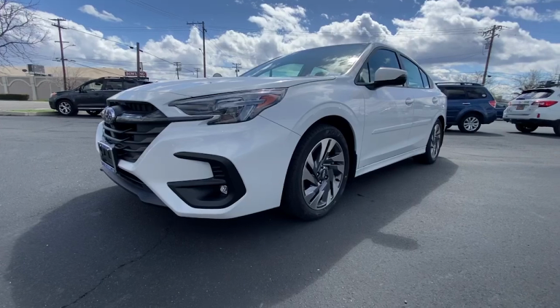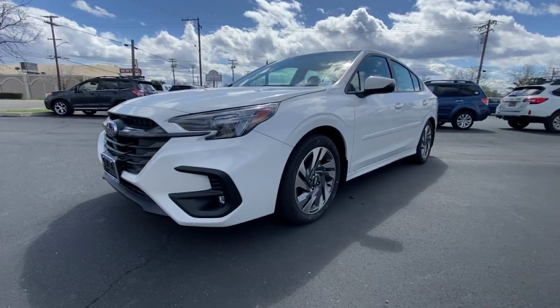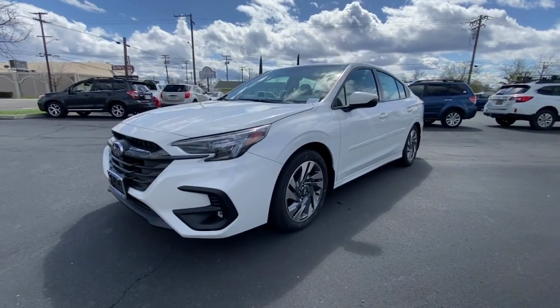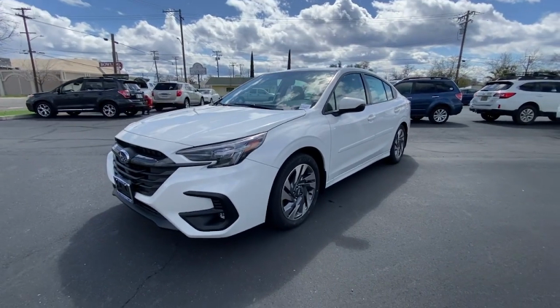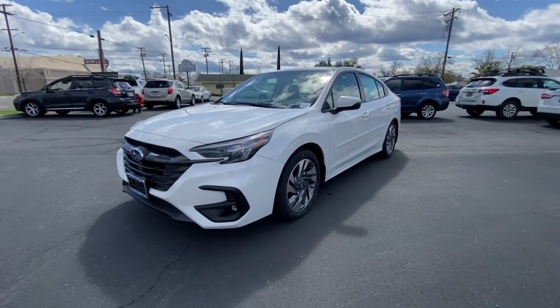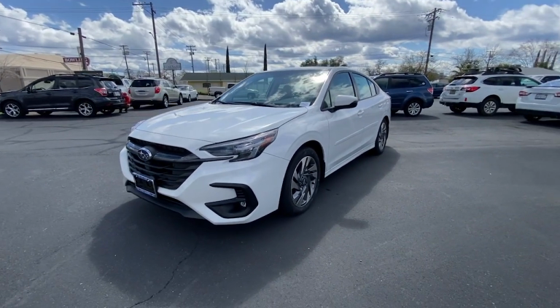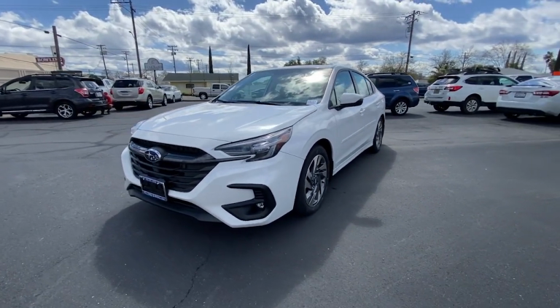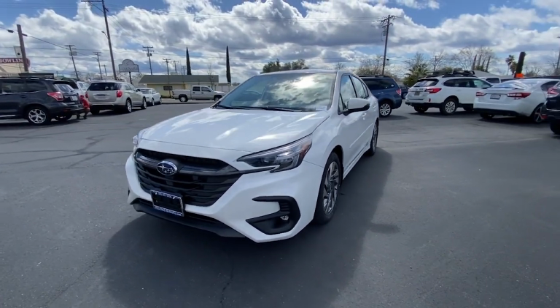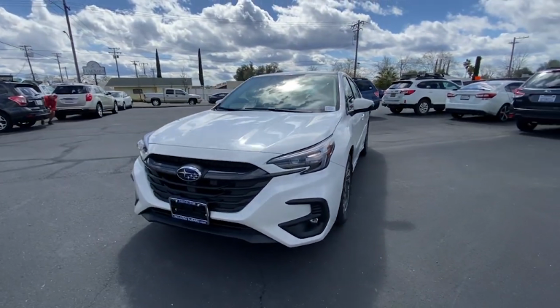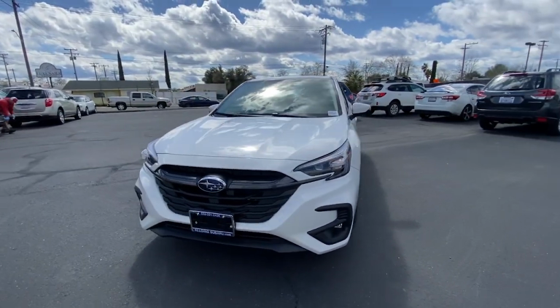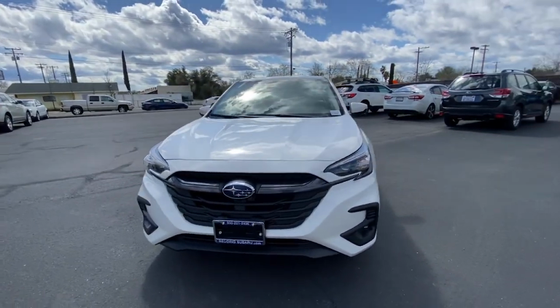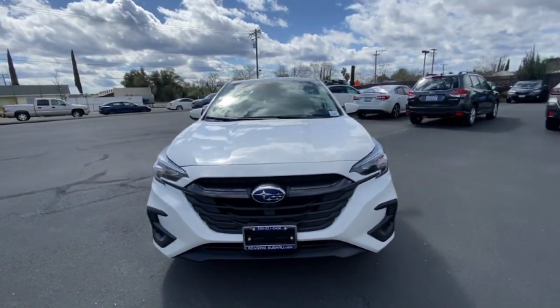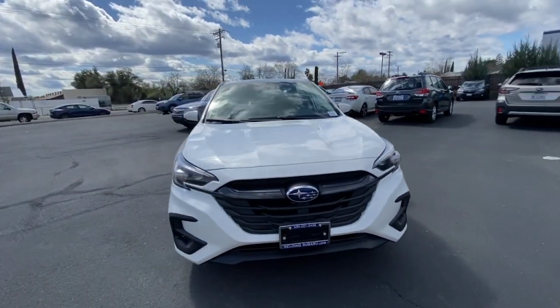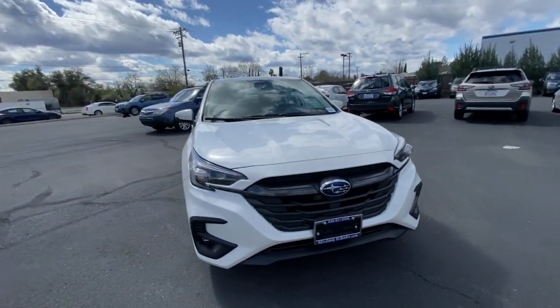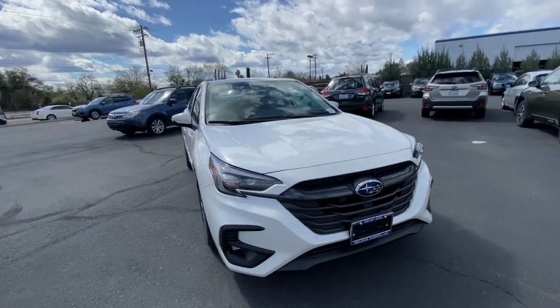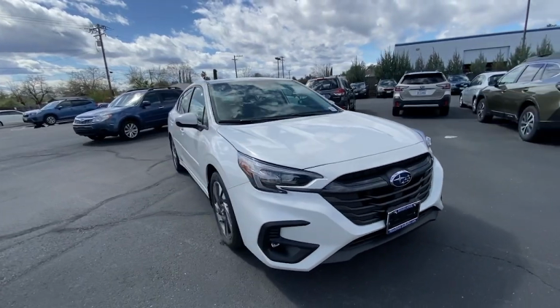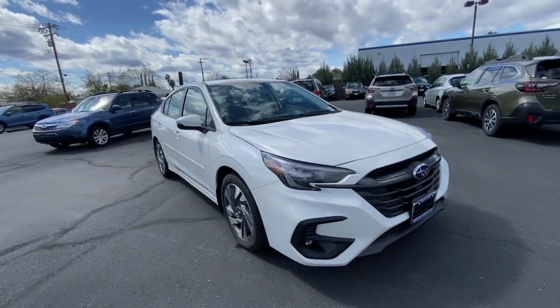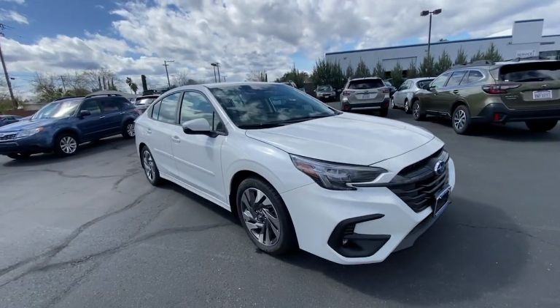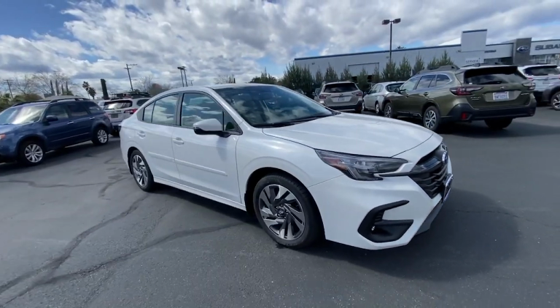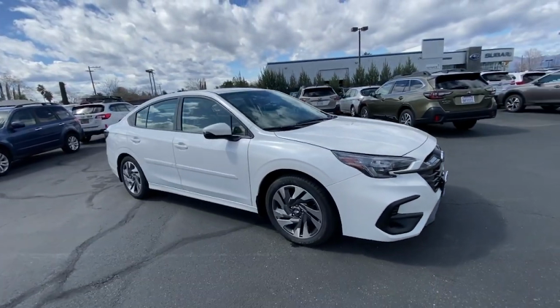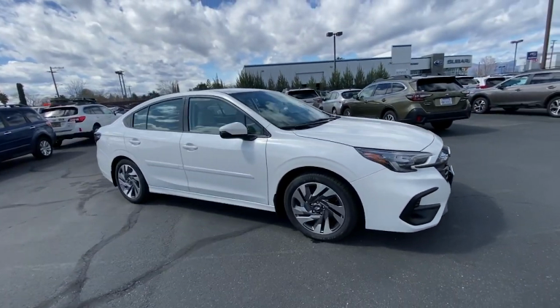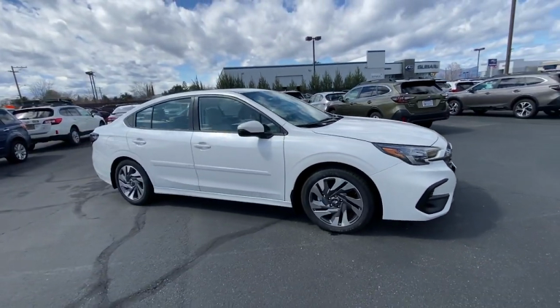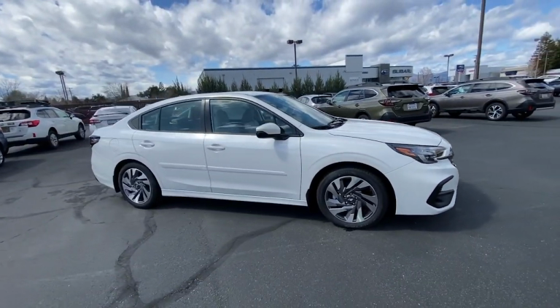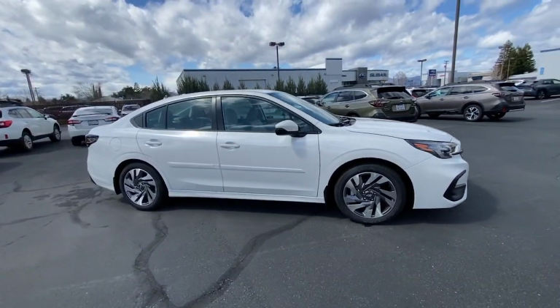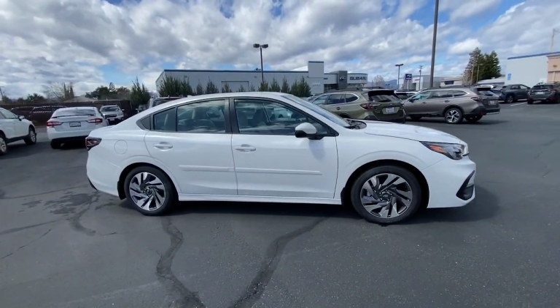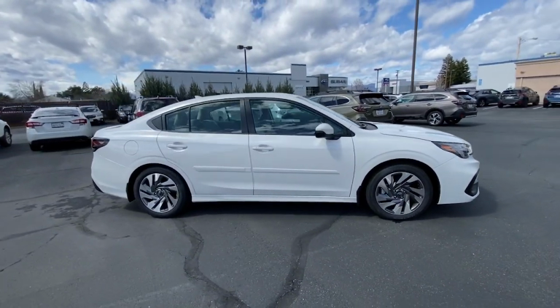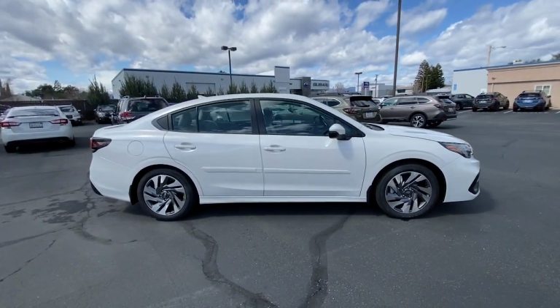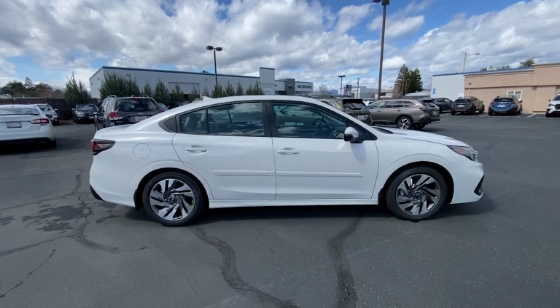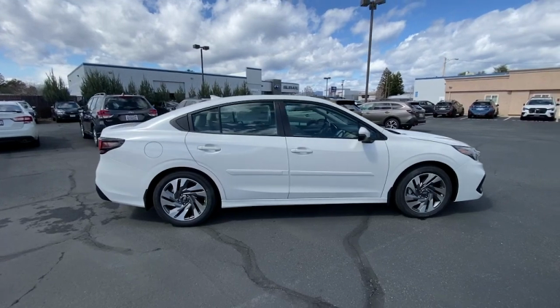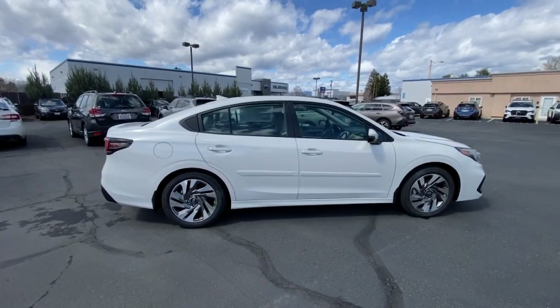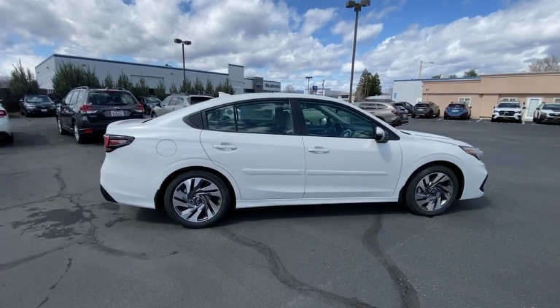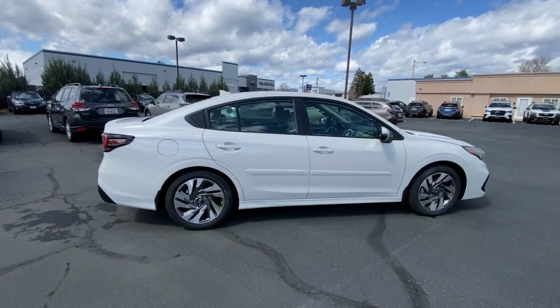Get into the 2023 Subaru Legacy. Here's a sophisticated Legacy, the sedan that delivers safety, comfort, and efficiency, as well as an effortlessly smooth ride.